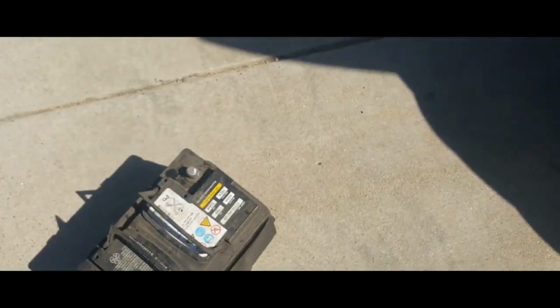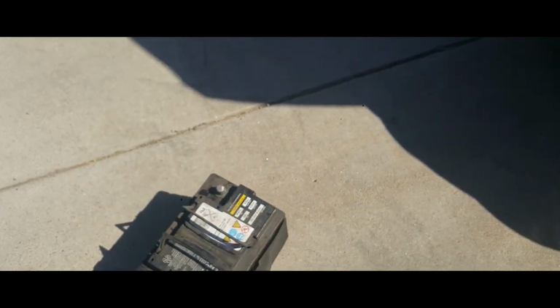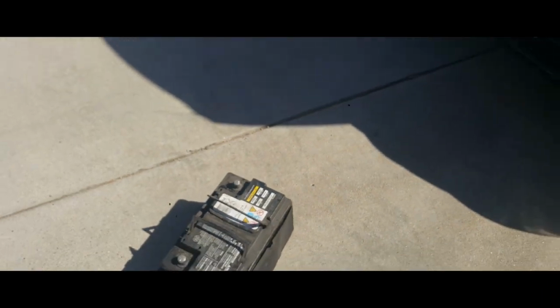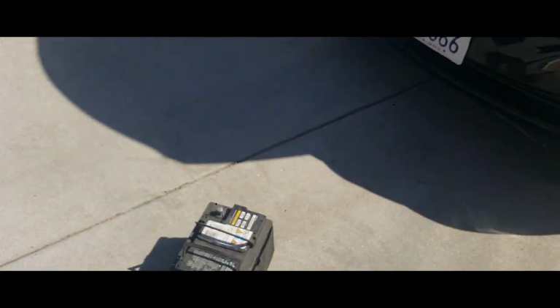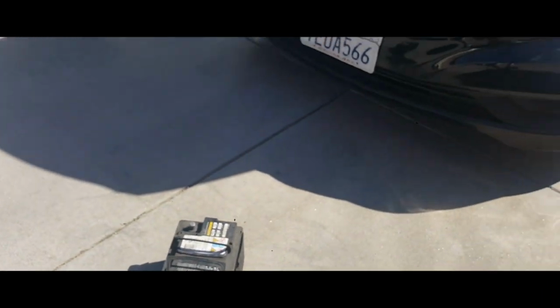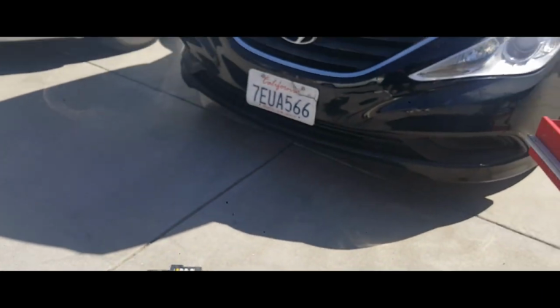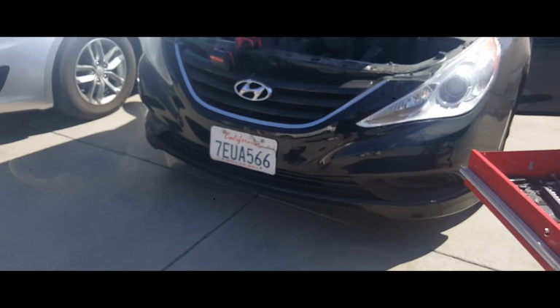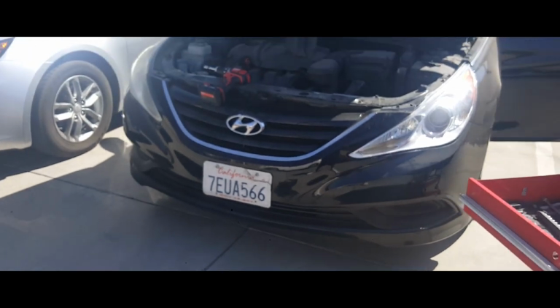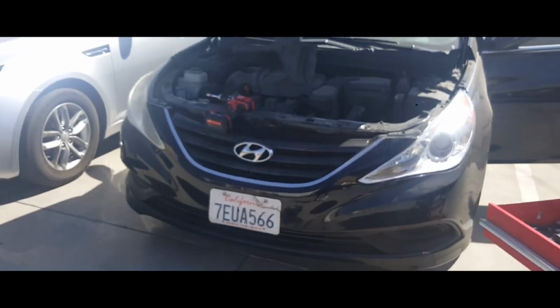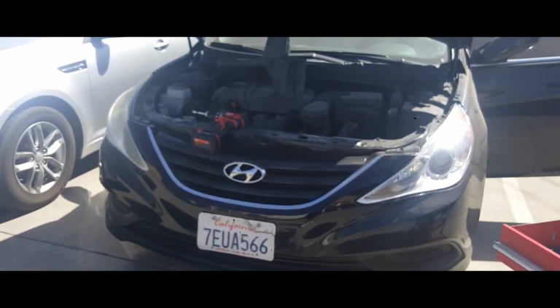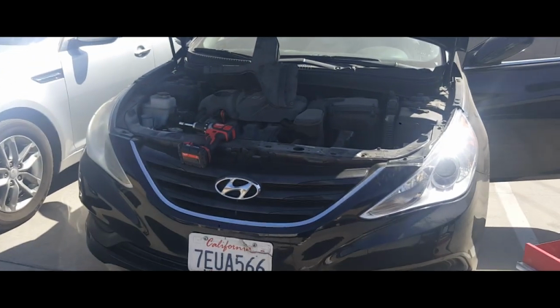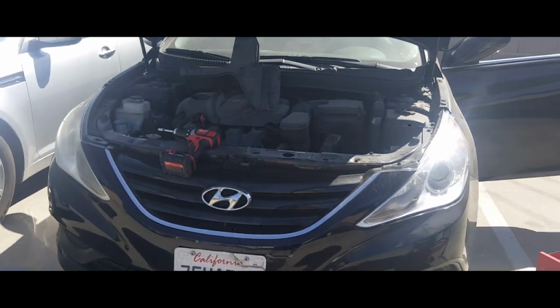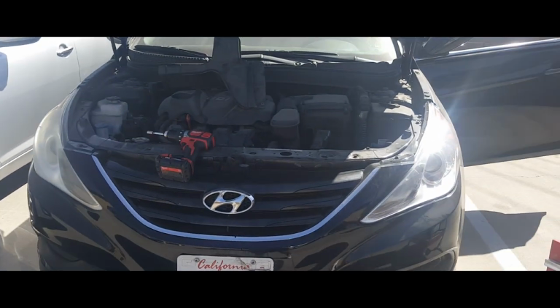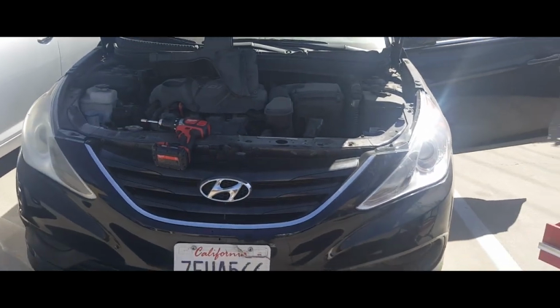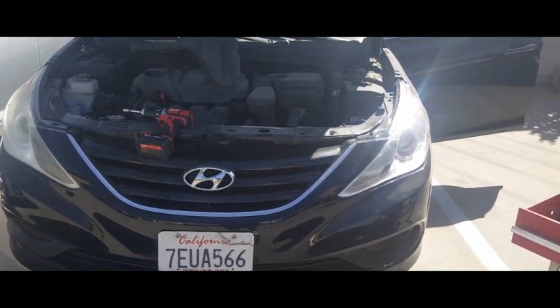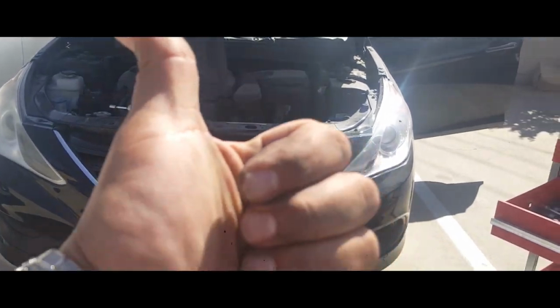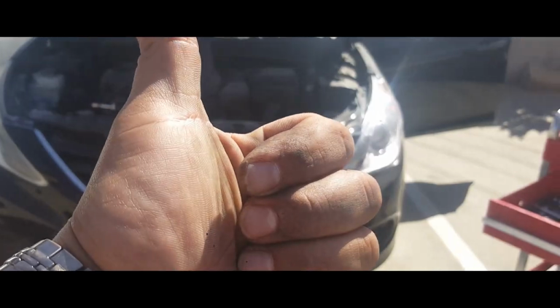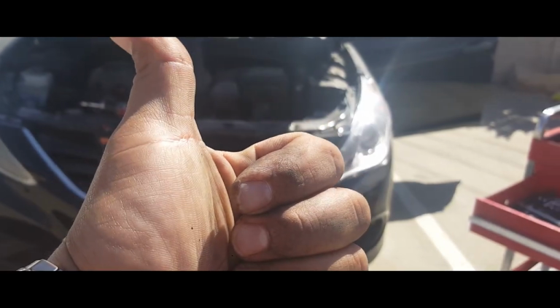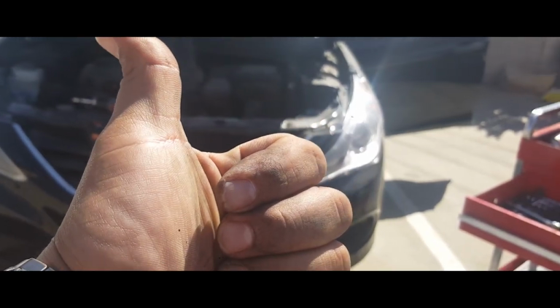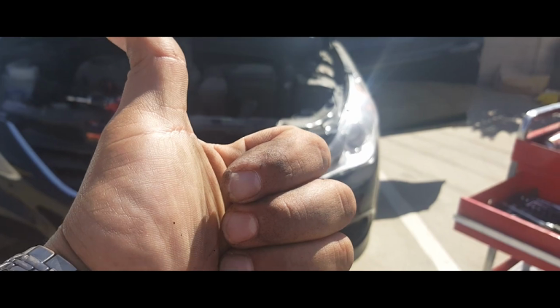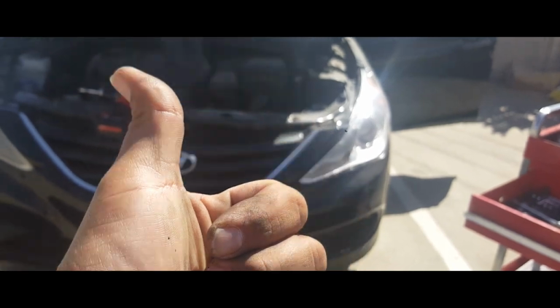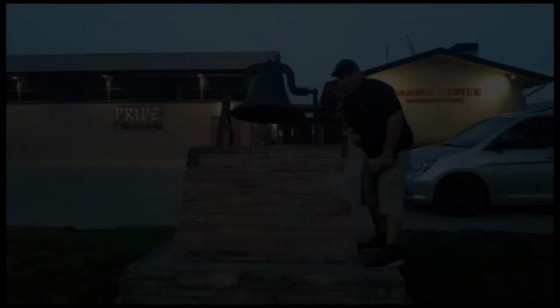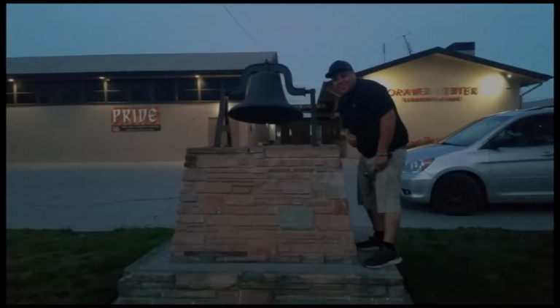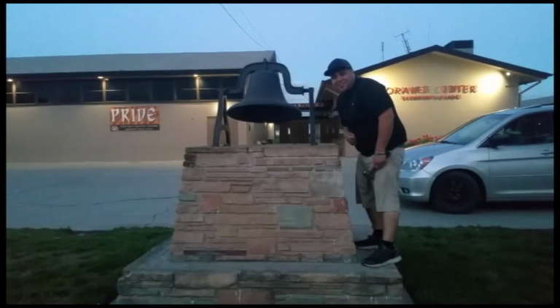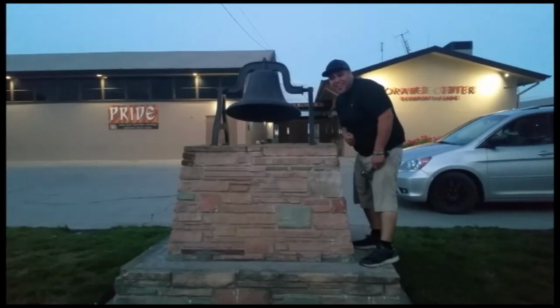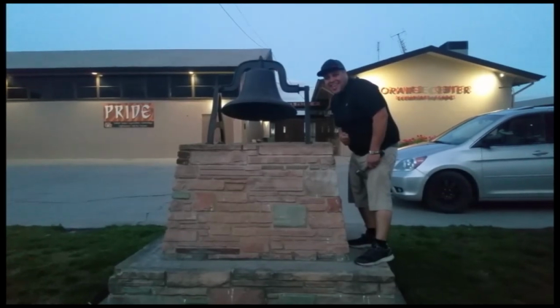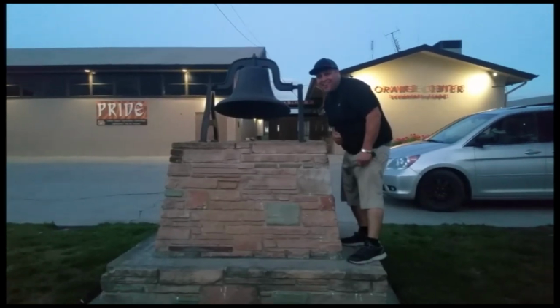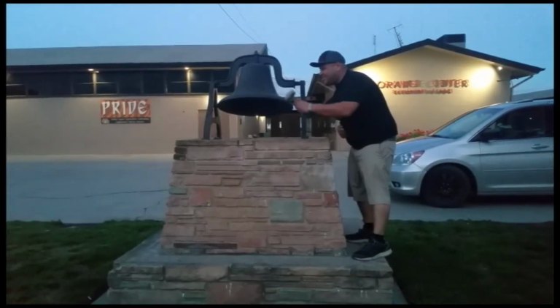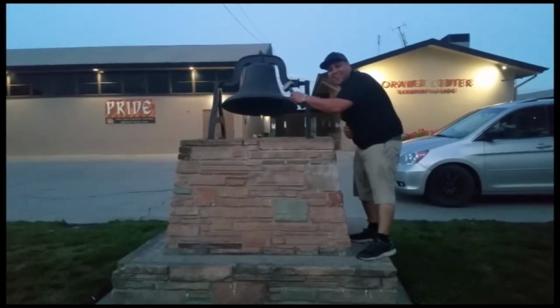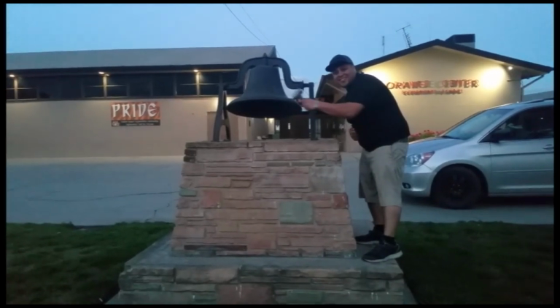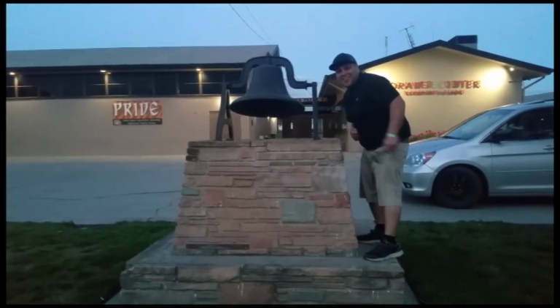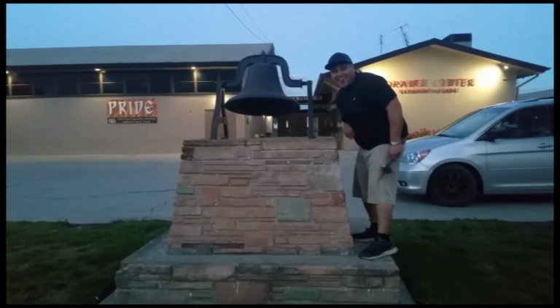There it is. And that's how you remove a battery from a 2014 Hyundai Sonata. Sweet. Thank you for watching — please like and subscribe, and don't forget to hit that bell.